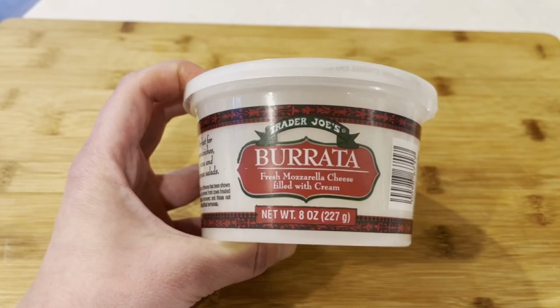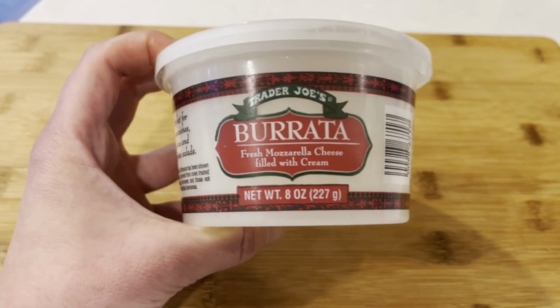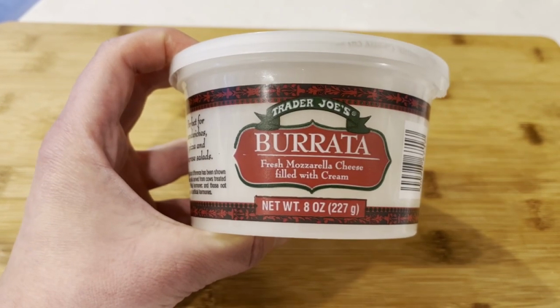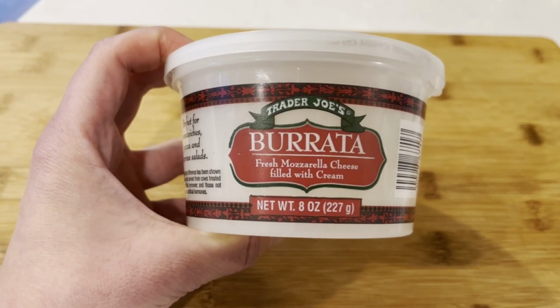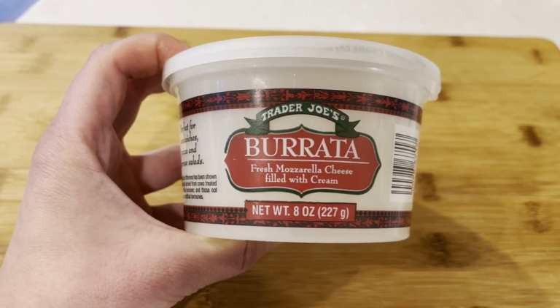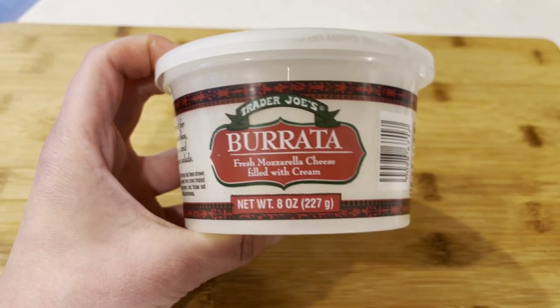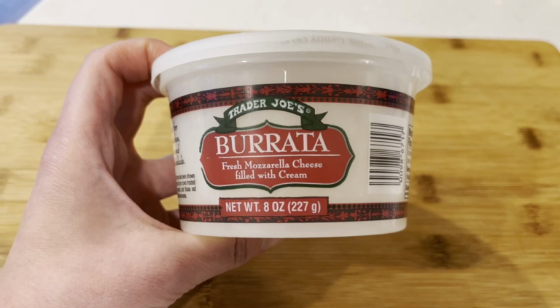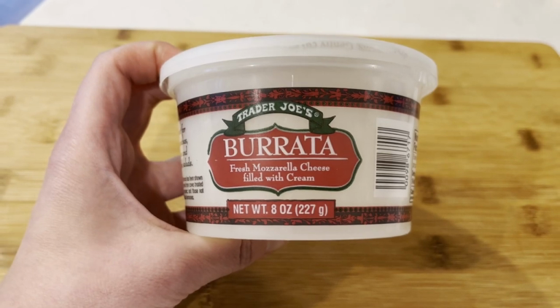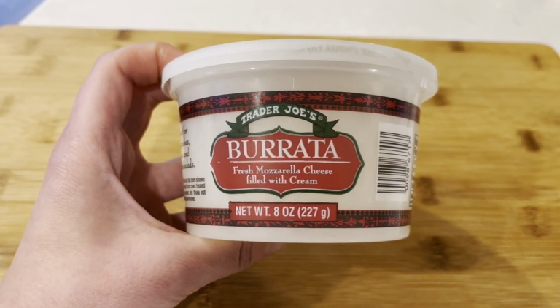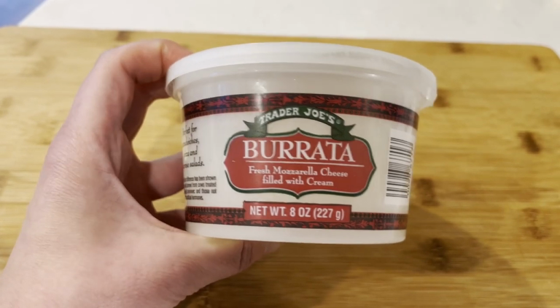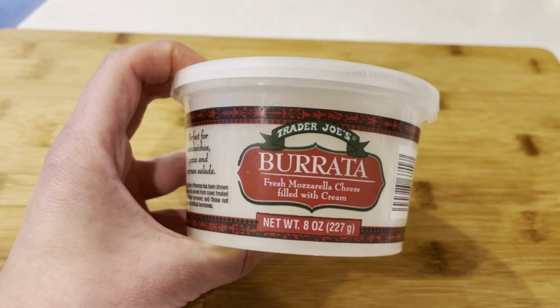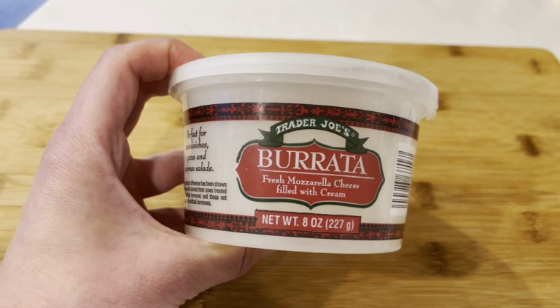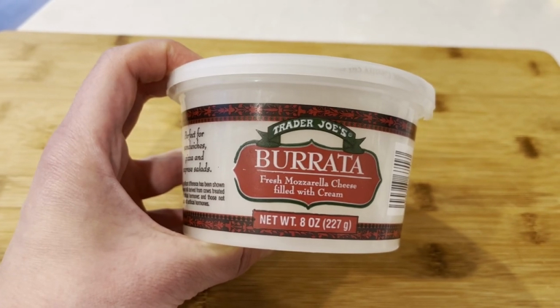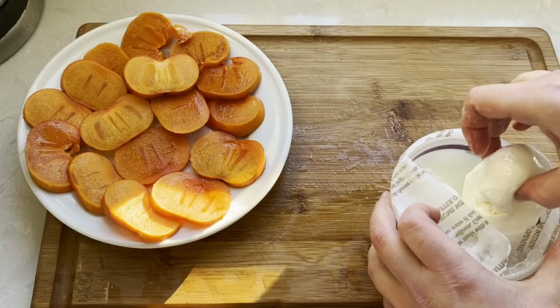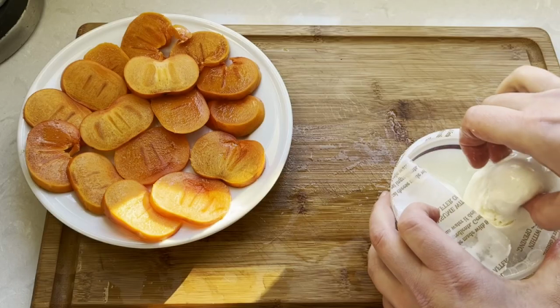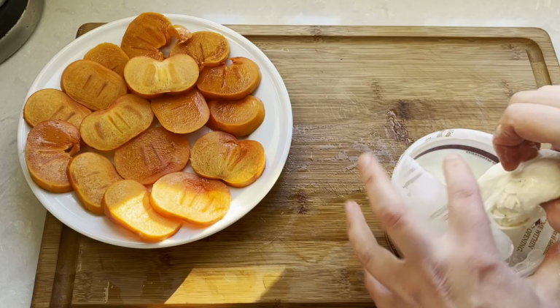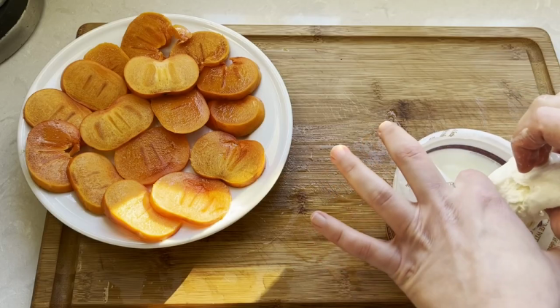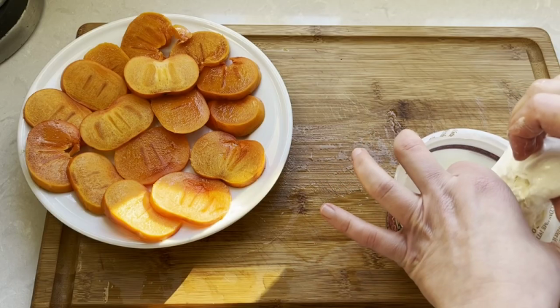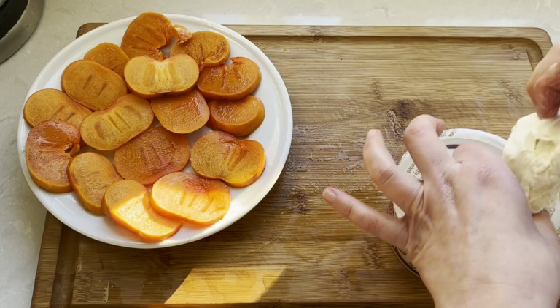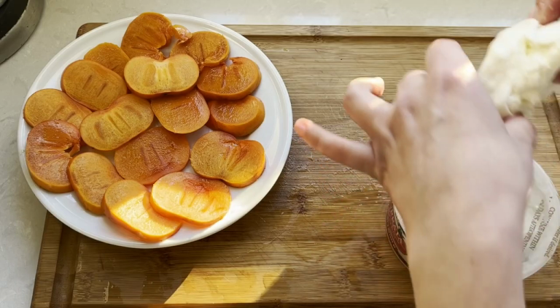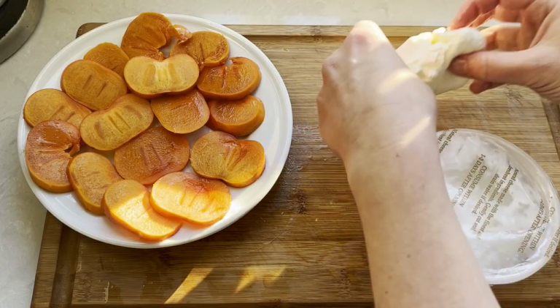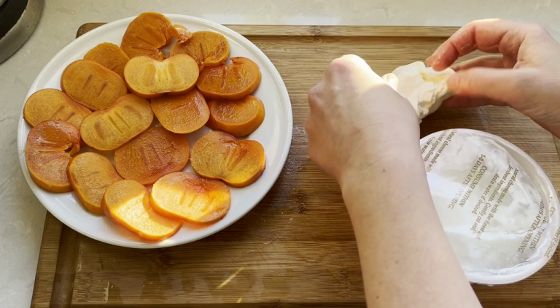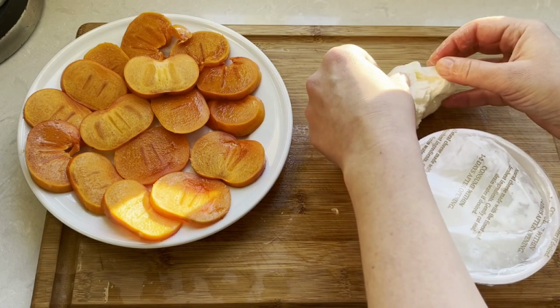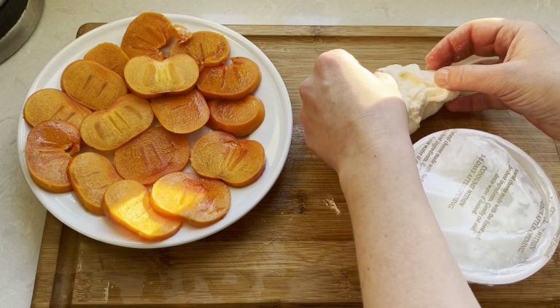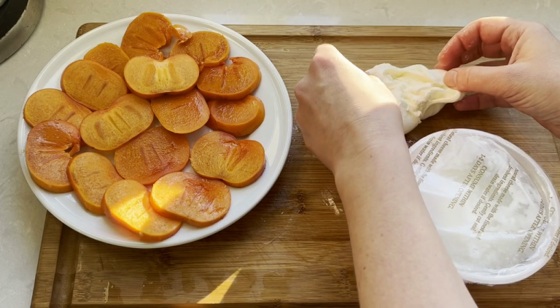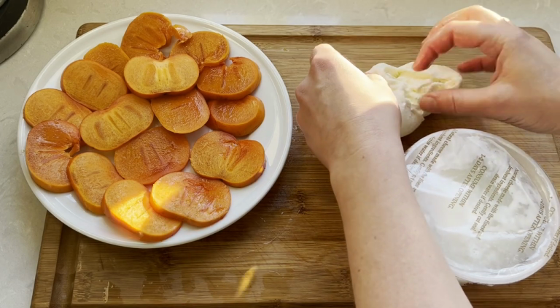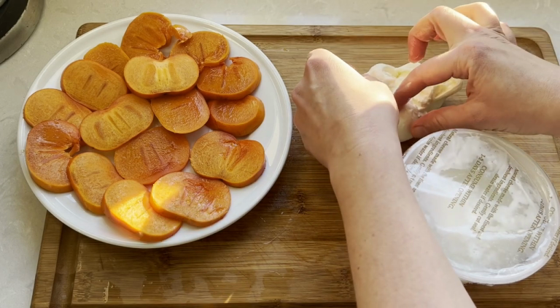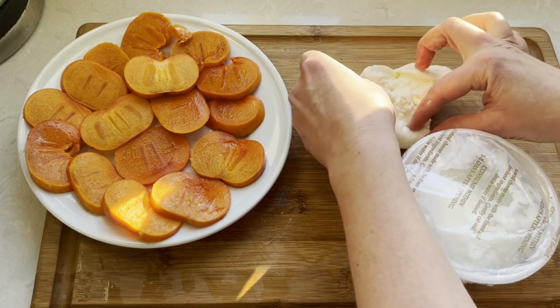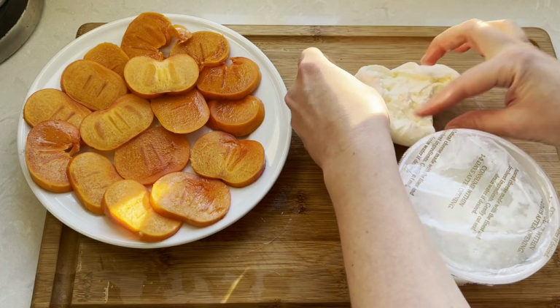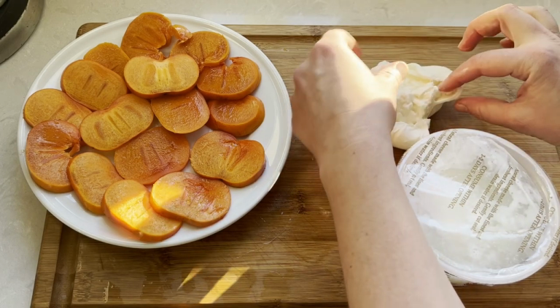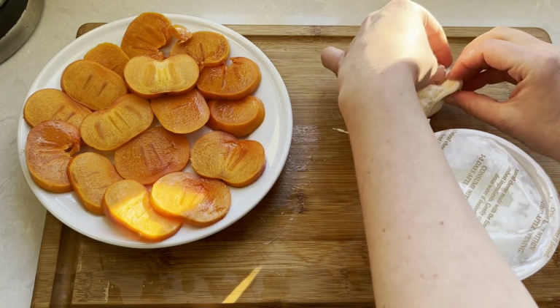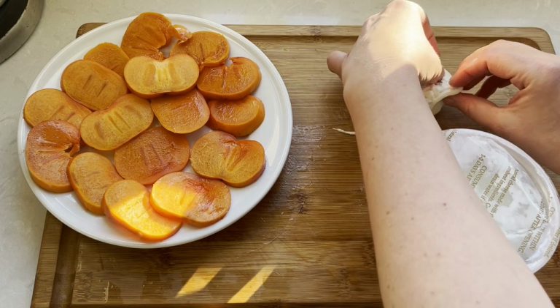Now we add our burrata cheese. If you've never tried burrata cheese, you really should — it has the taste of fresh mozzarella on the outside and a creamy, soft mascarpone-like filling inside.